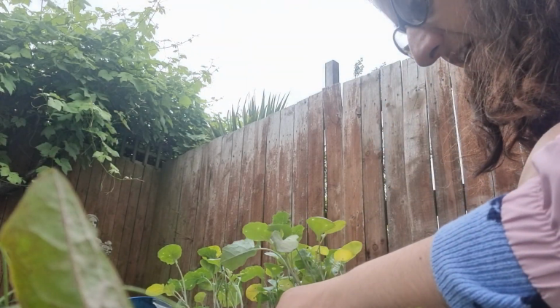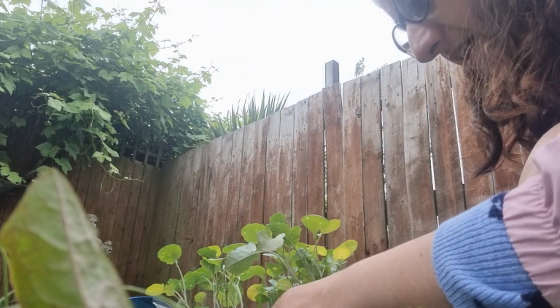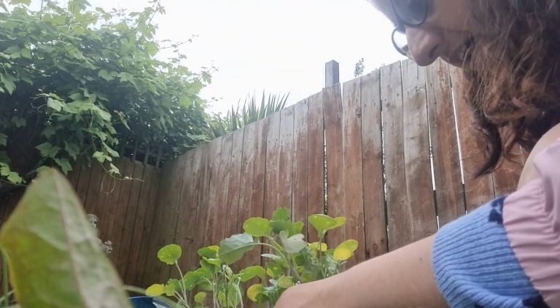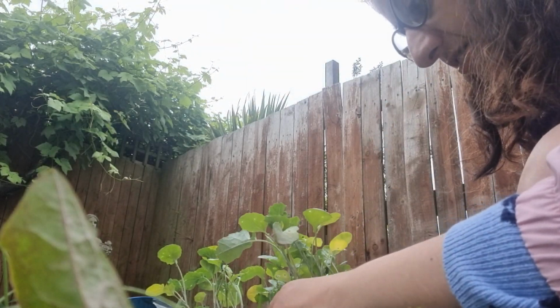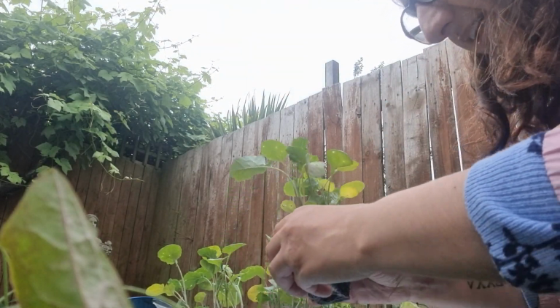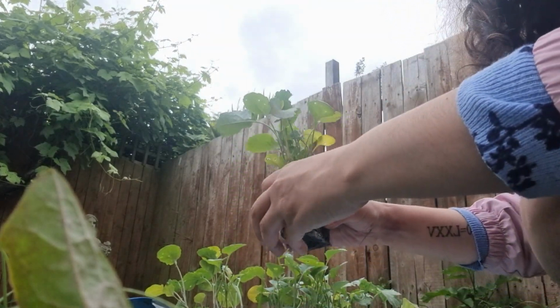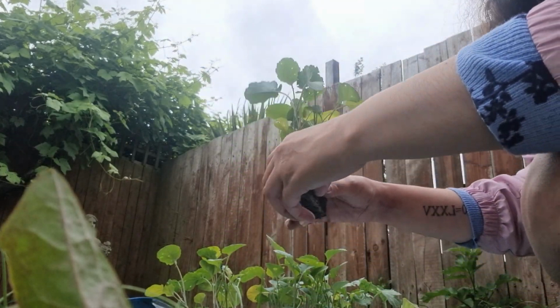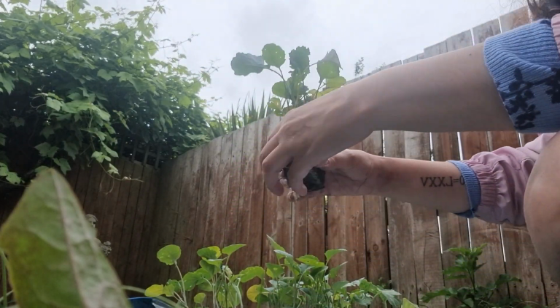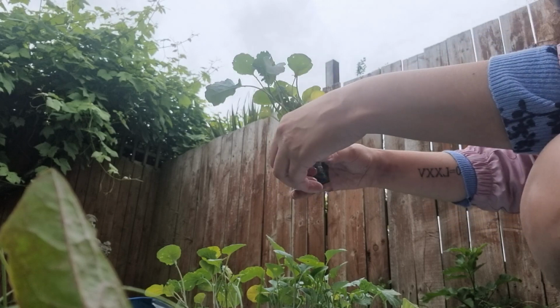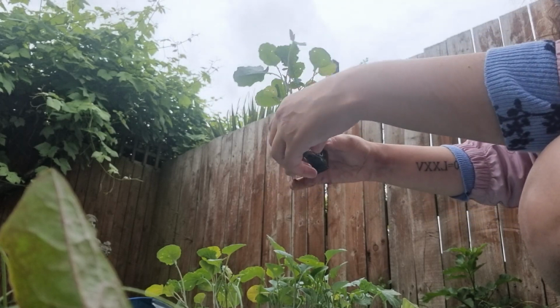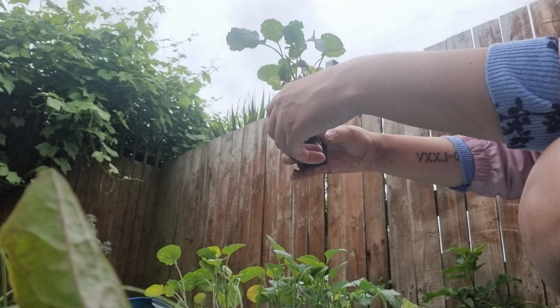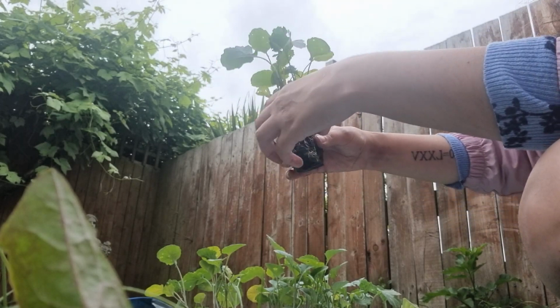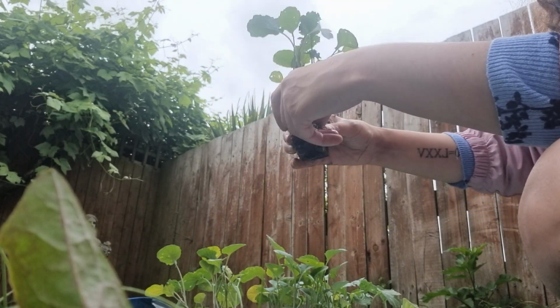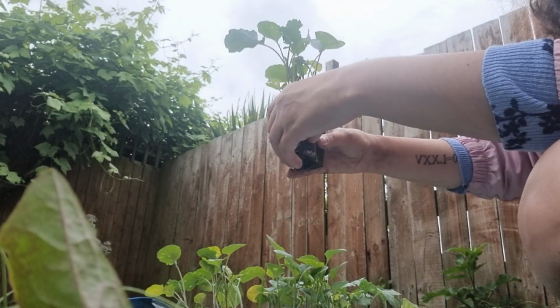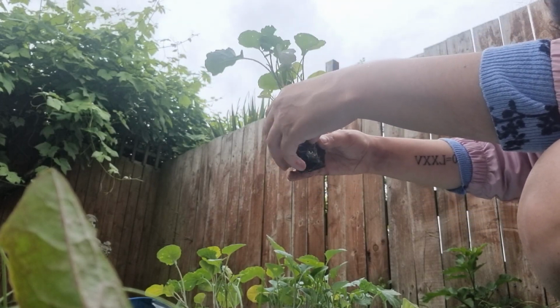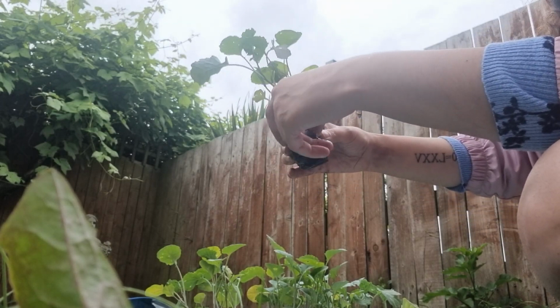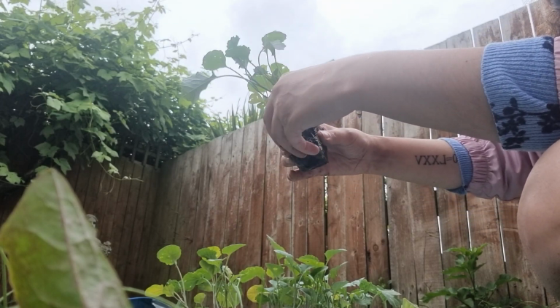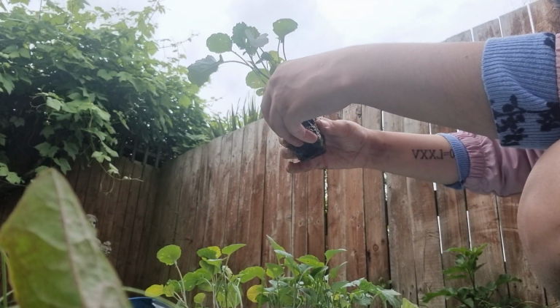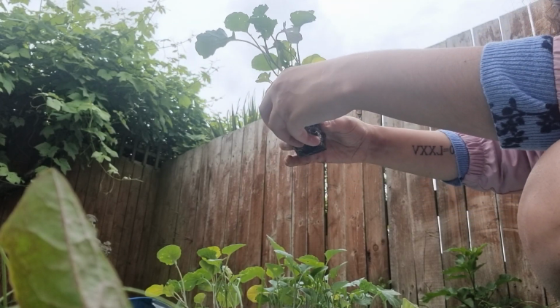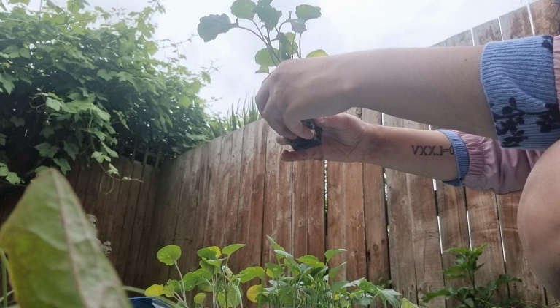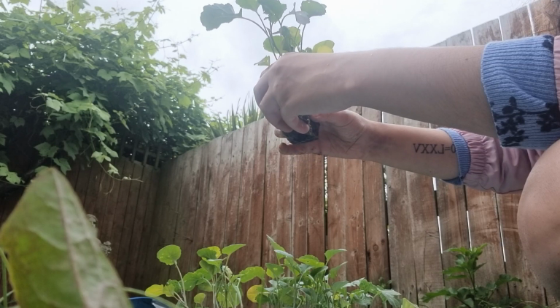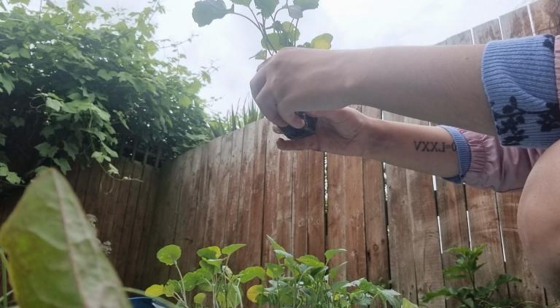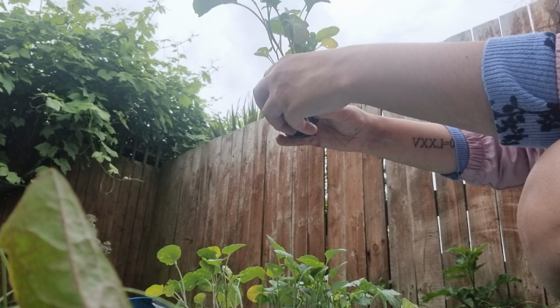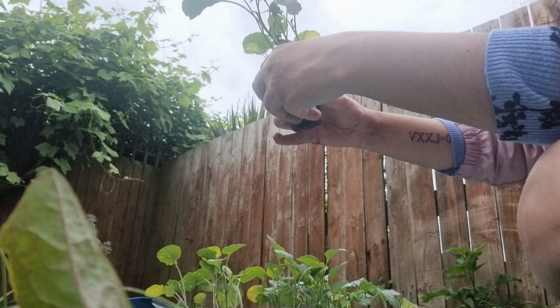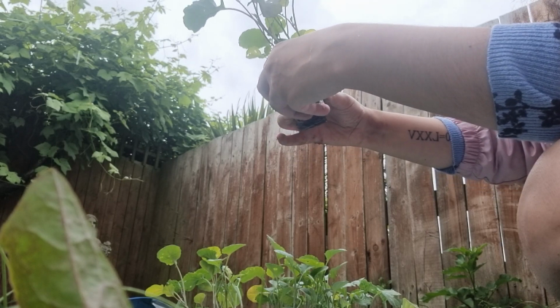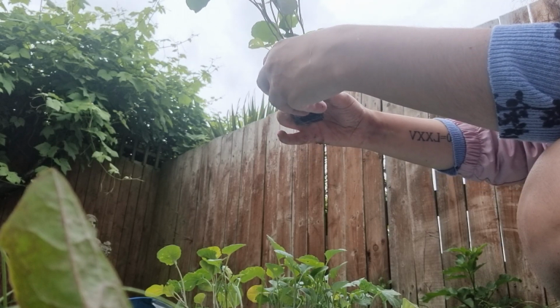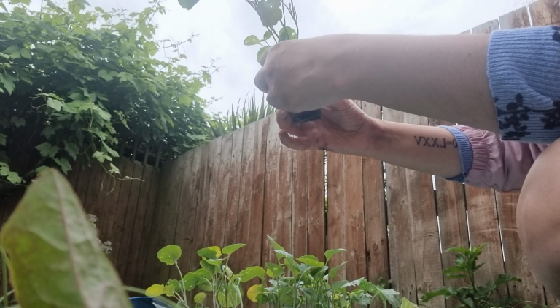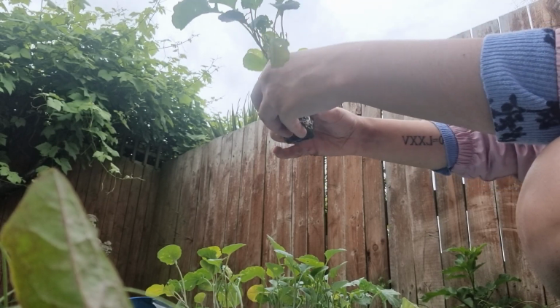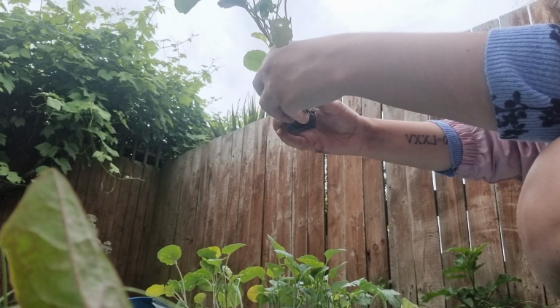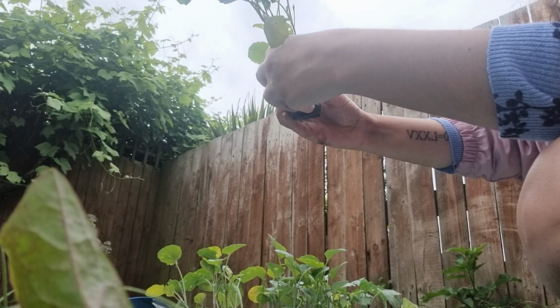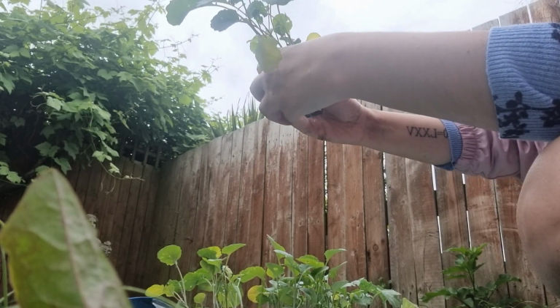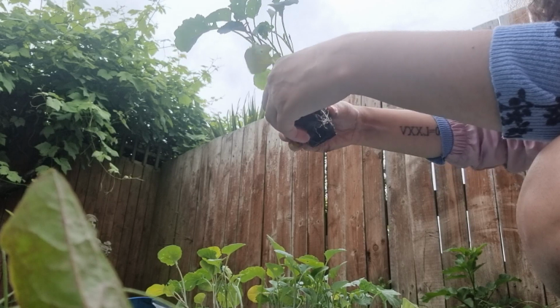And slowly, take the soil and do this. Lovely jubbly.